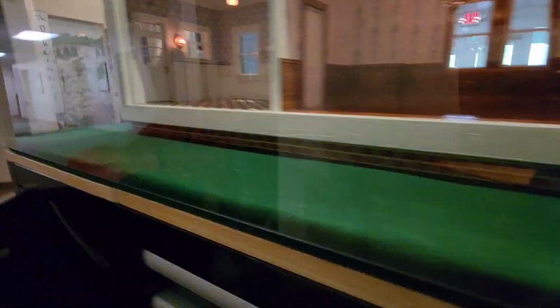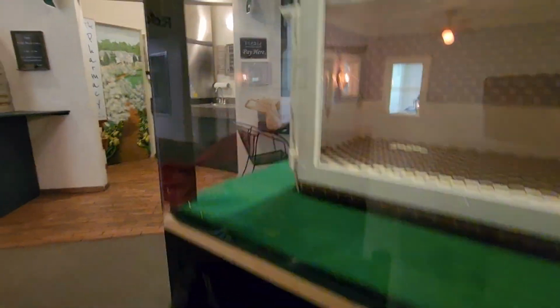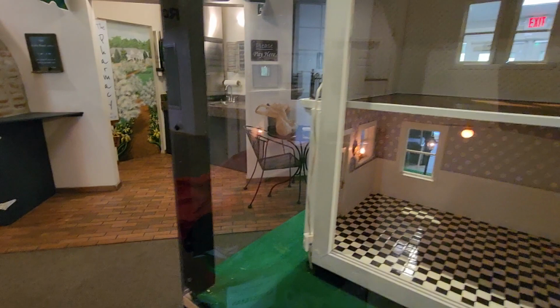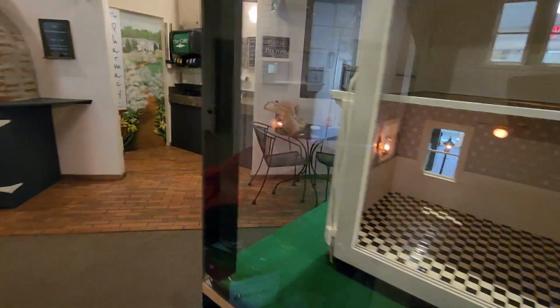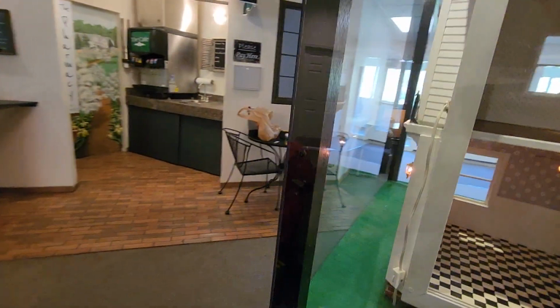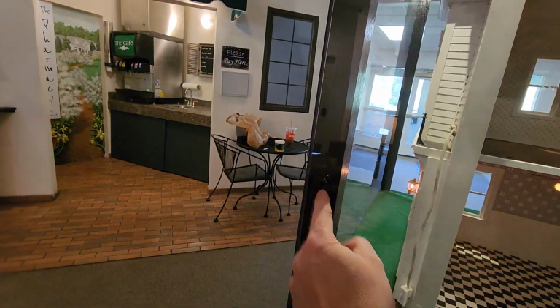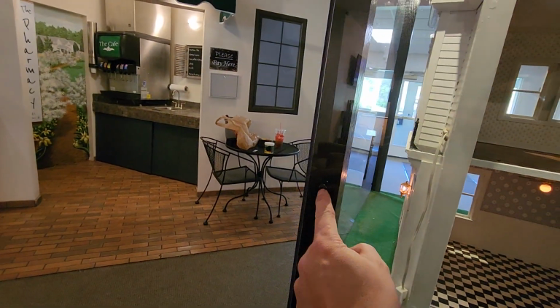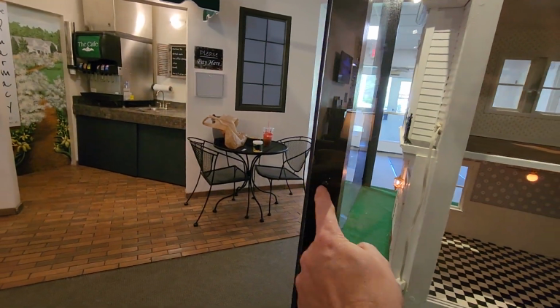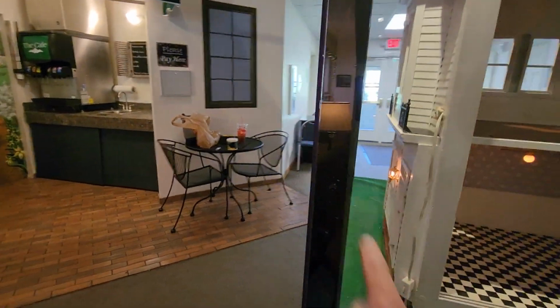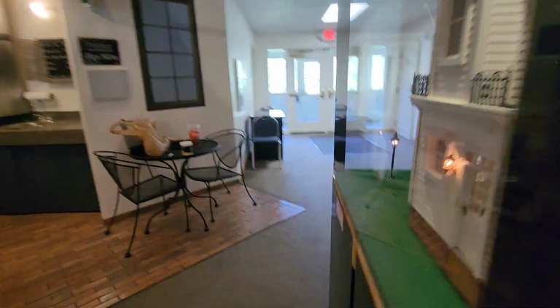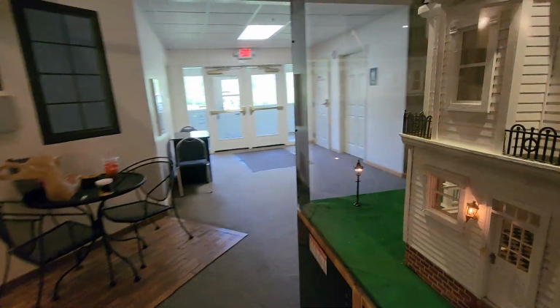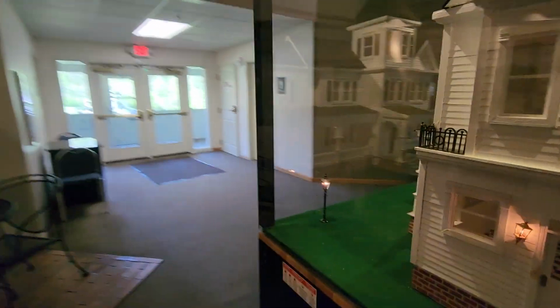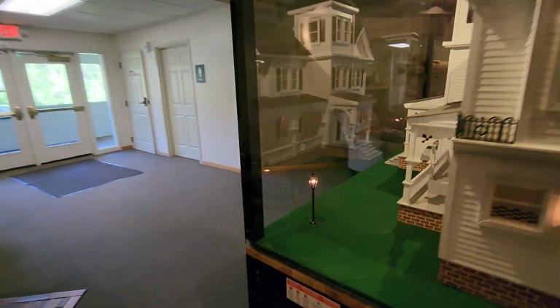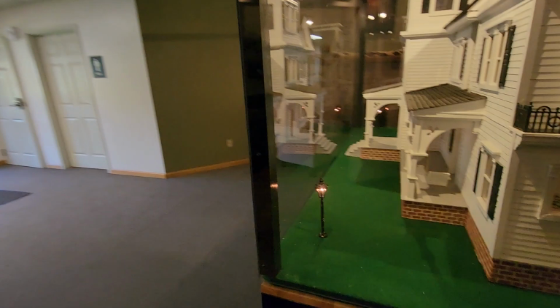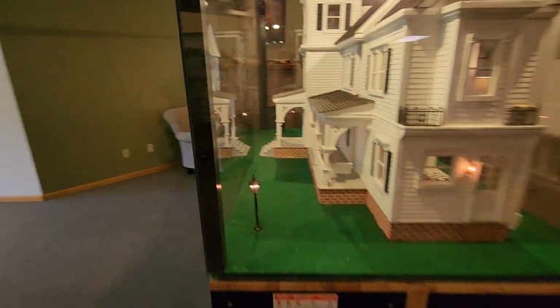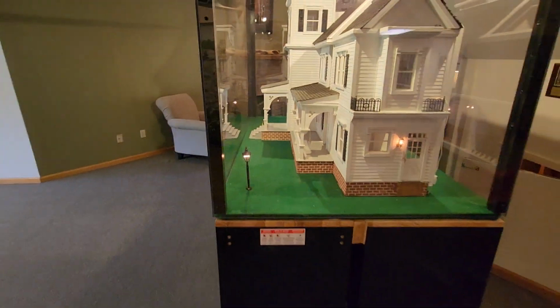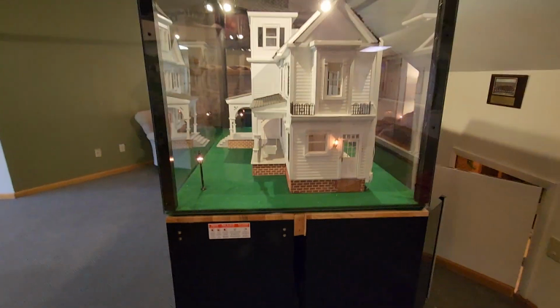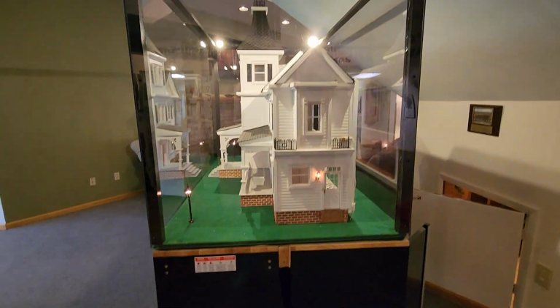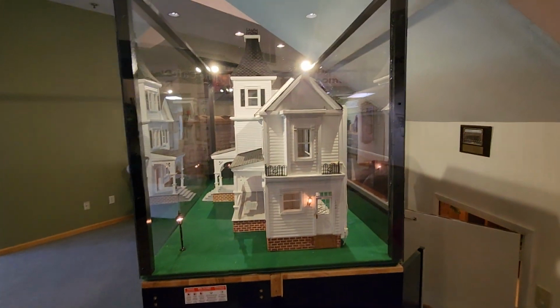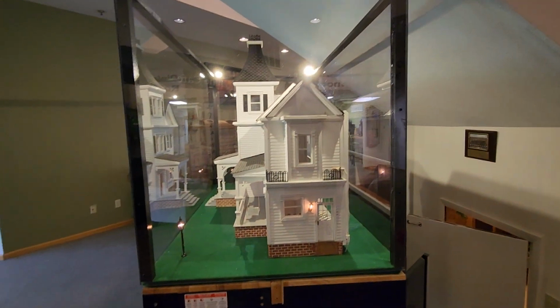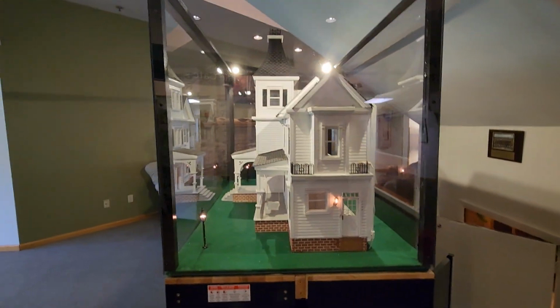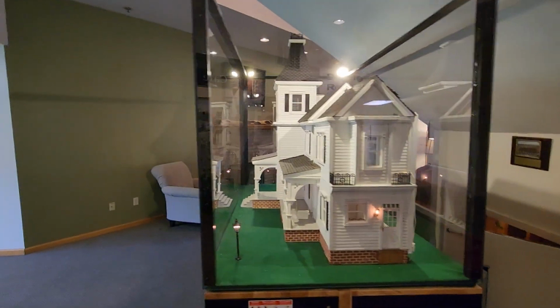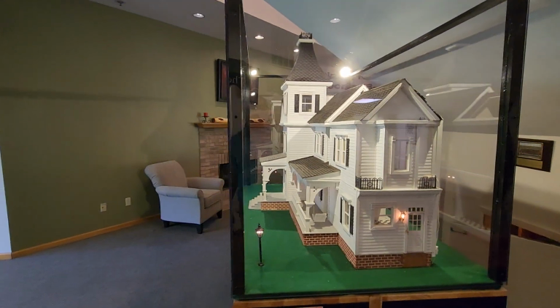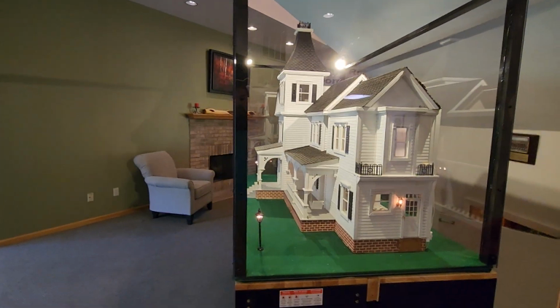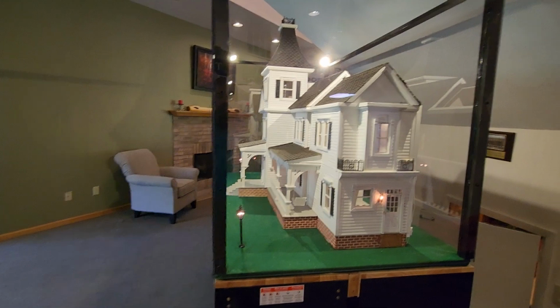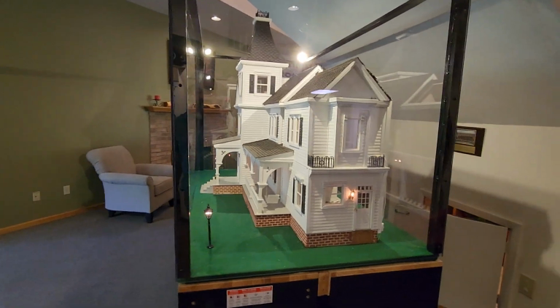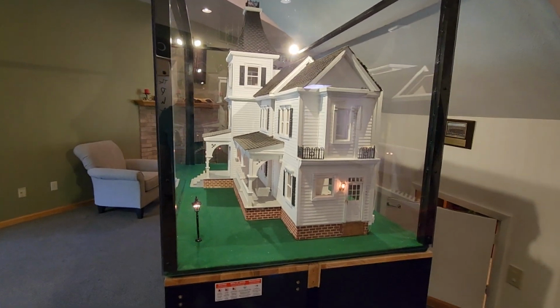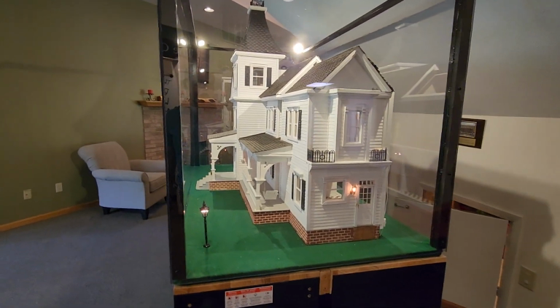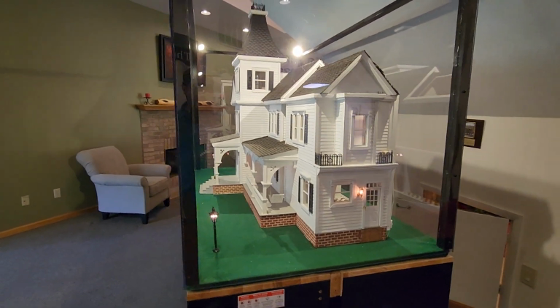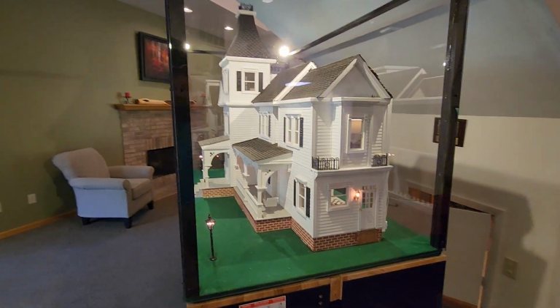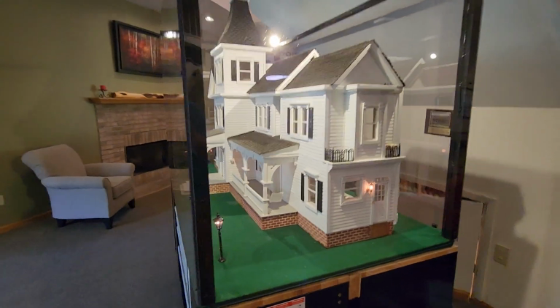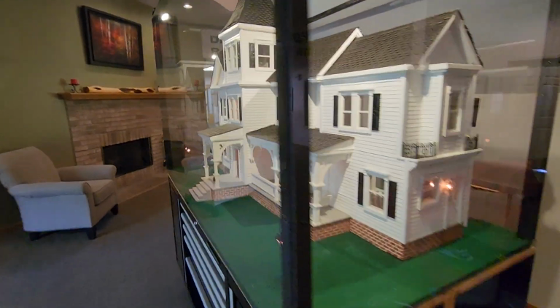Now all I have to do is get a couple more screws — the hardware store didn't have any — and put the velcro on here next, then take off some of the plexiglass so I can clean it up, and then we're golden.